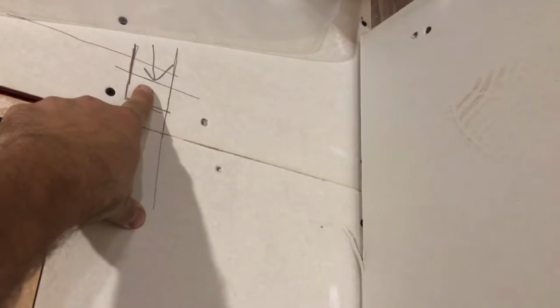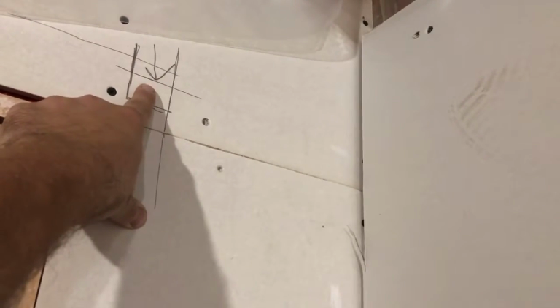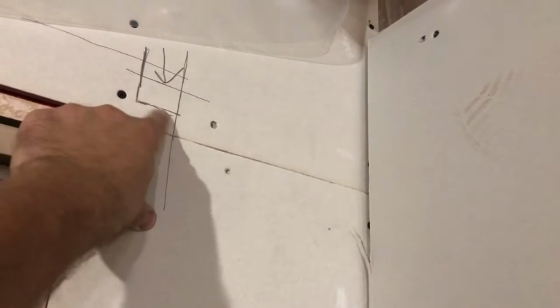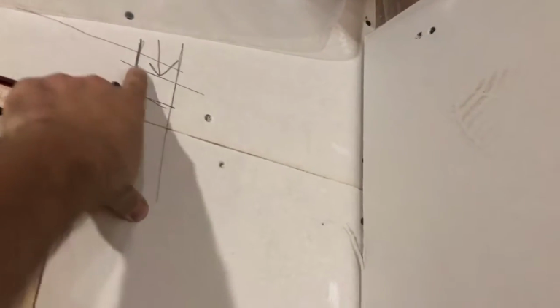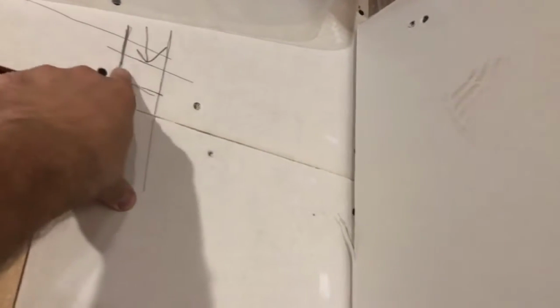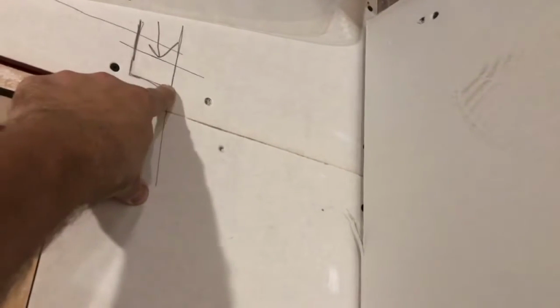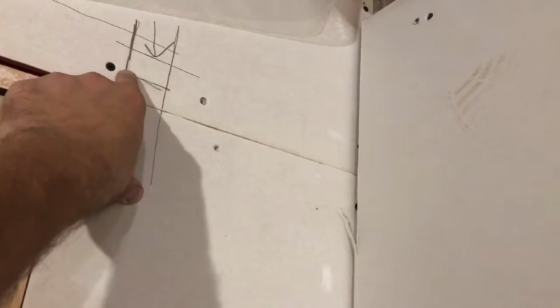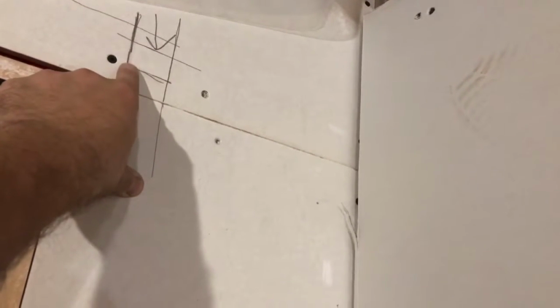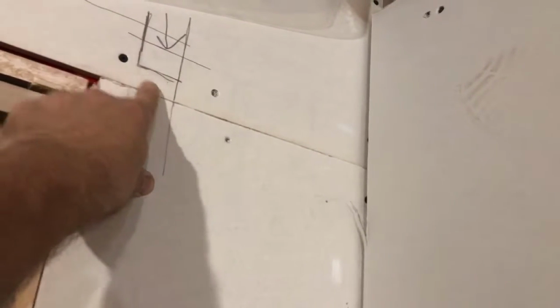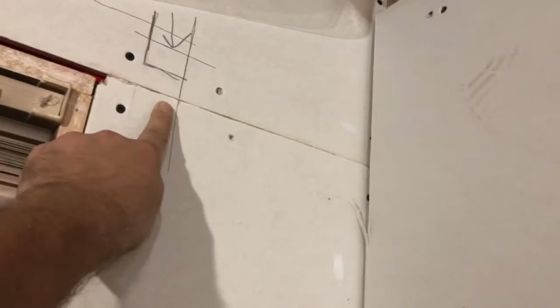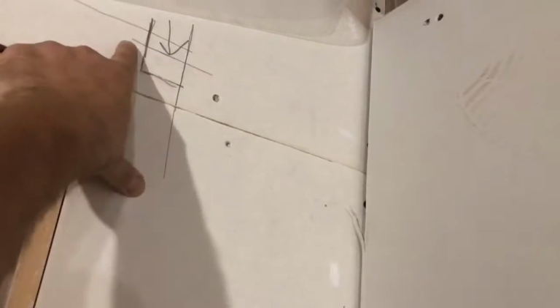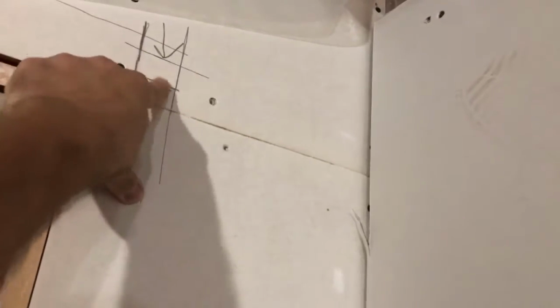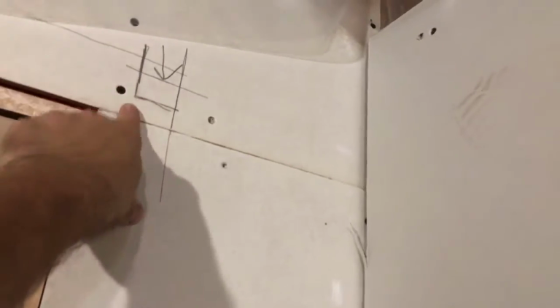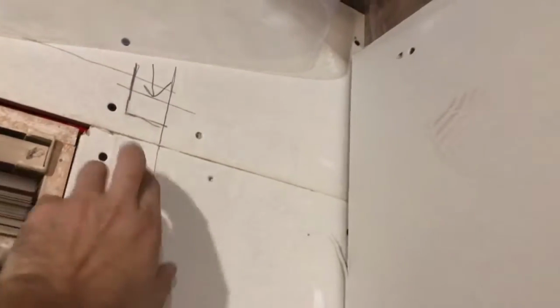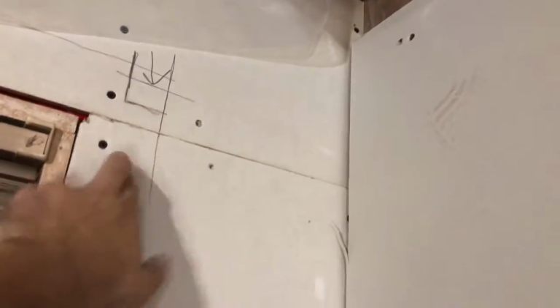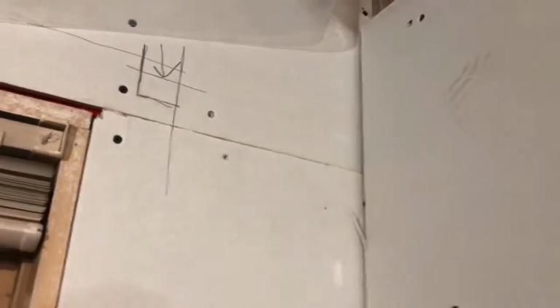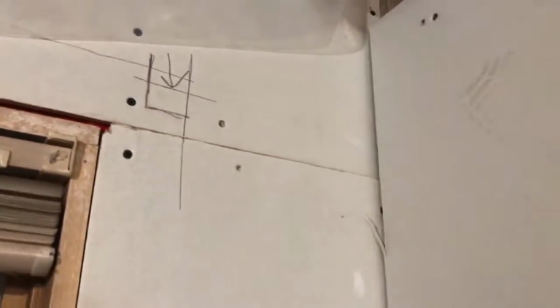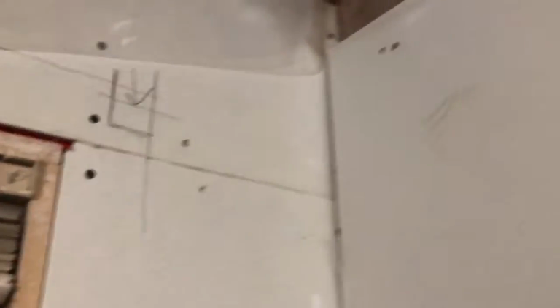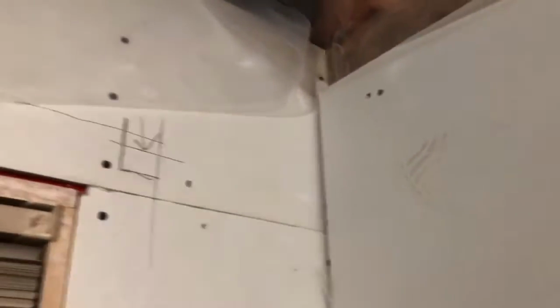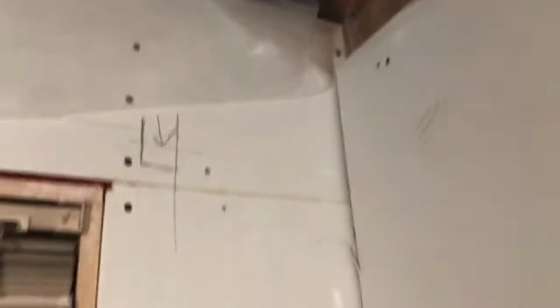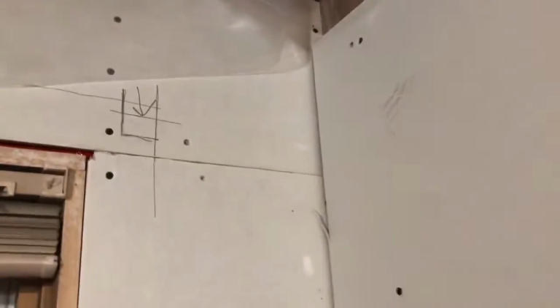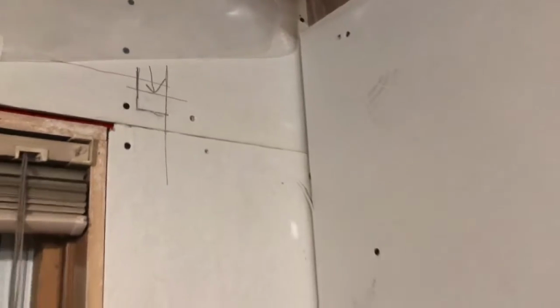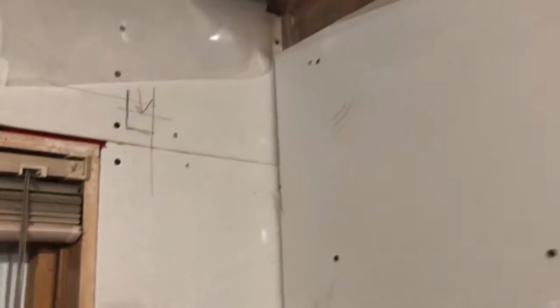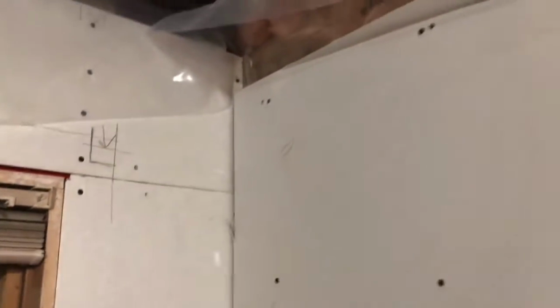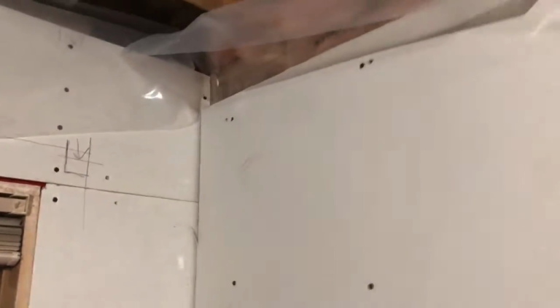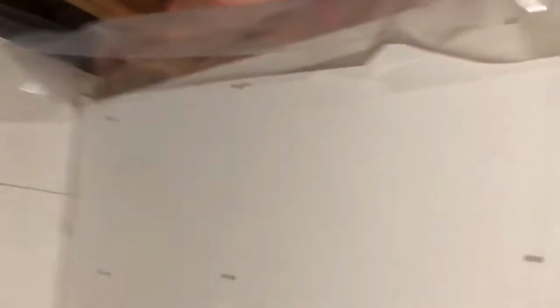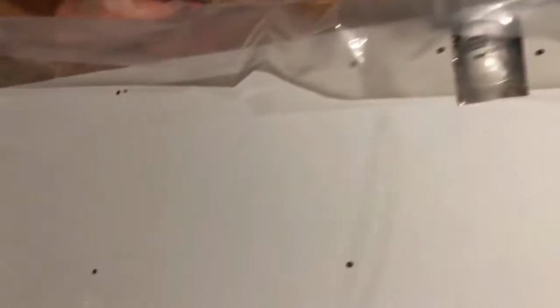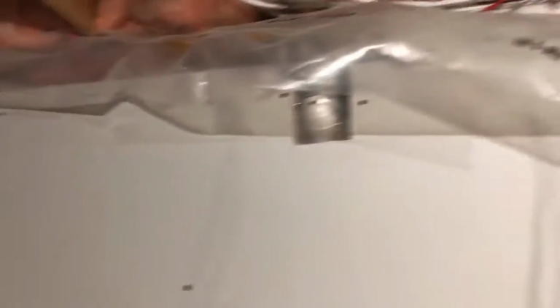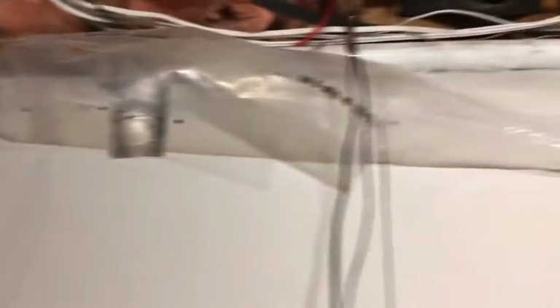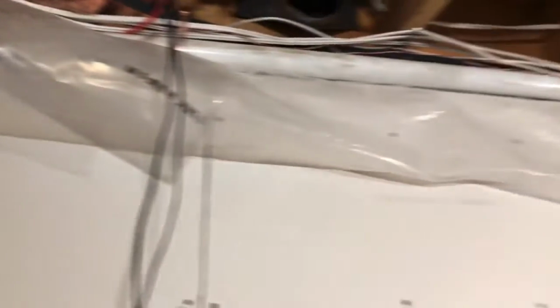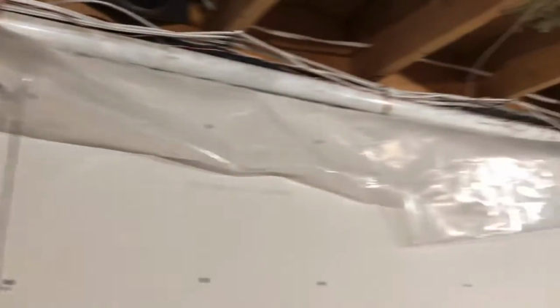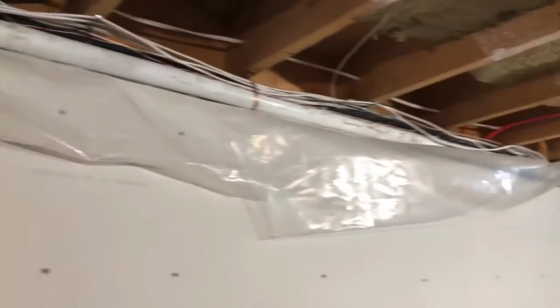Worst case scenario with drywall, that's how far it'll come into the trim area, which I didn't want. But it is what it is. And that's that.